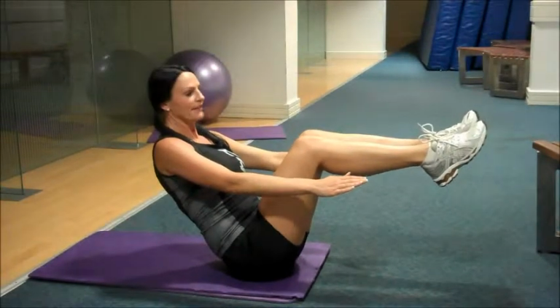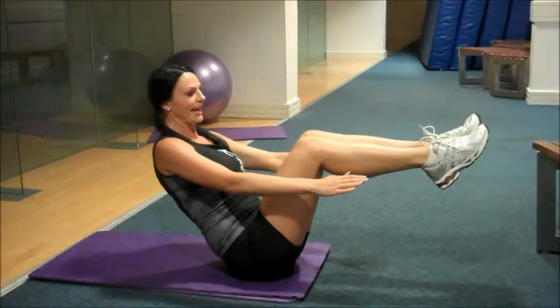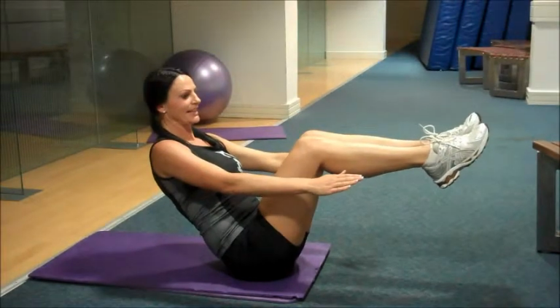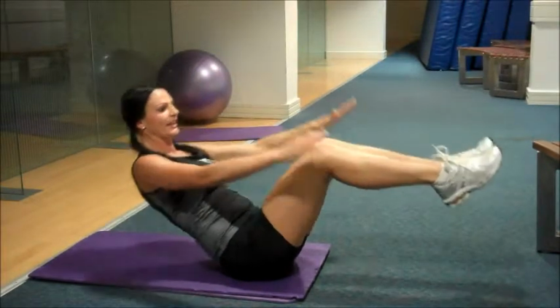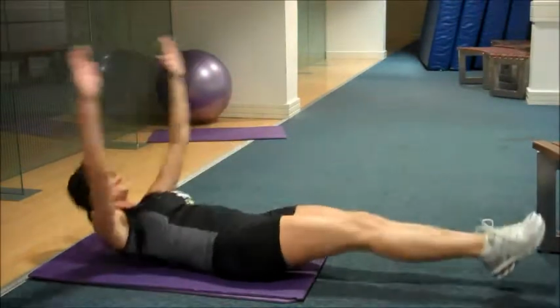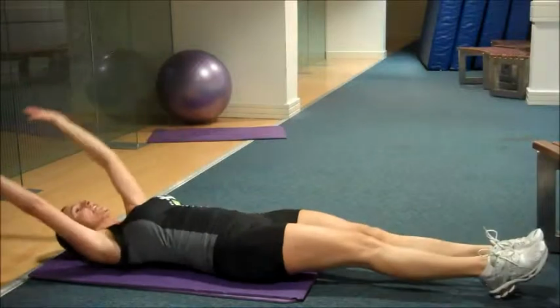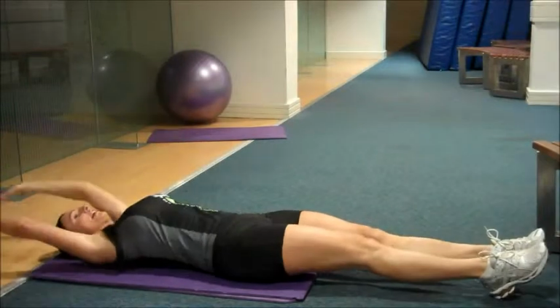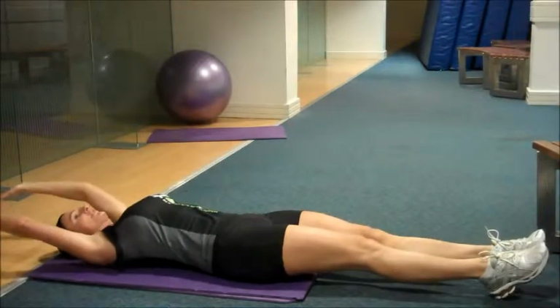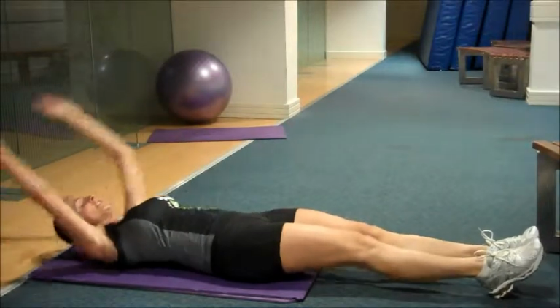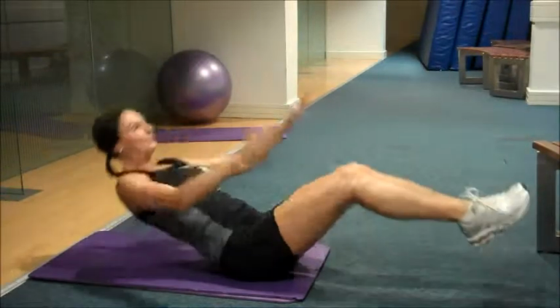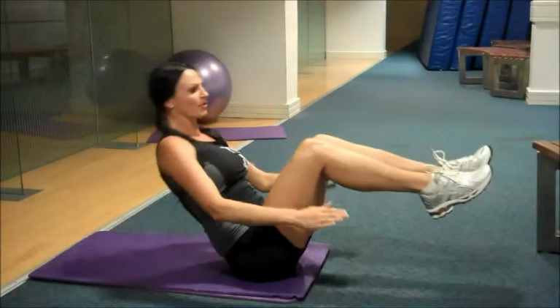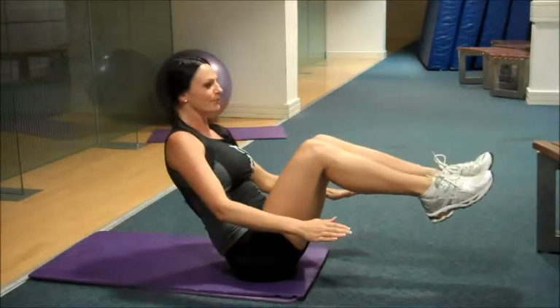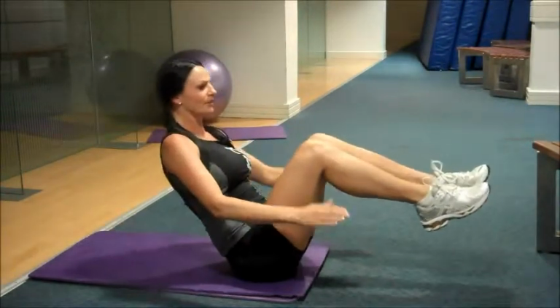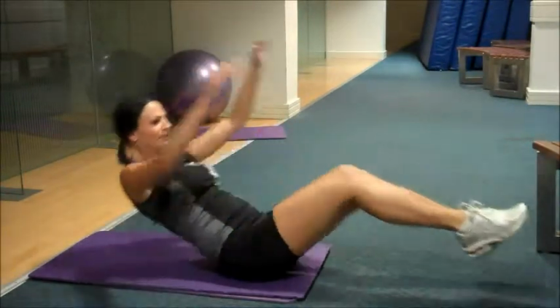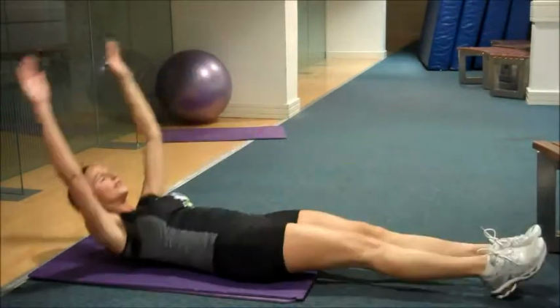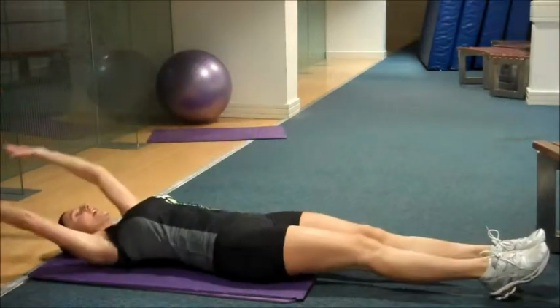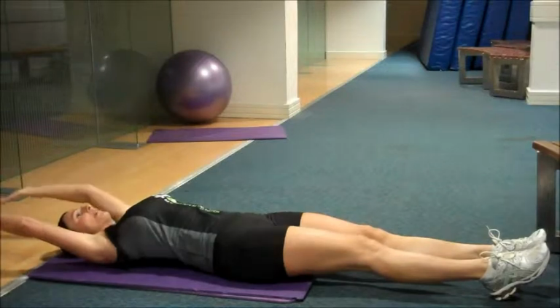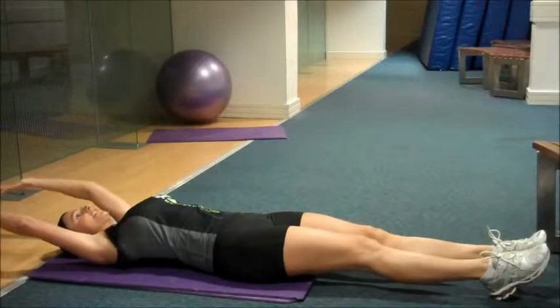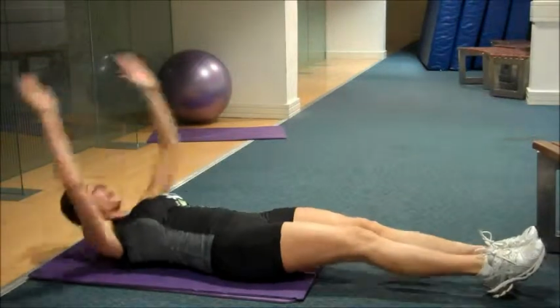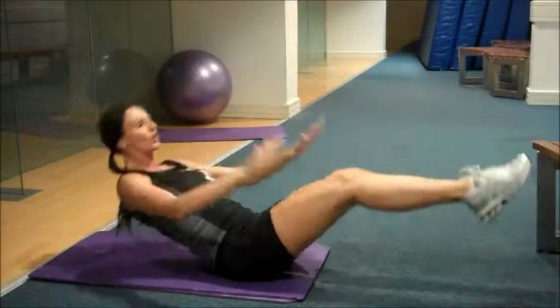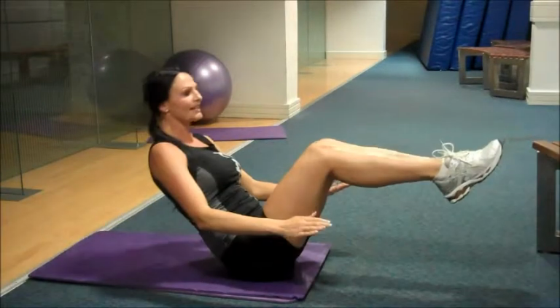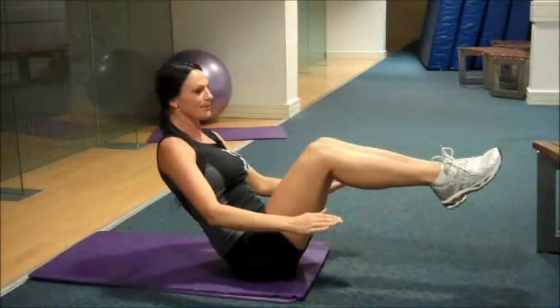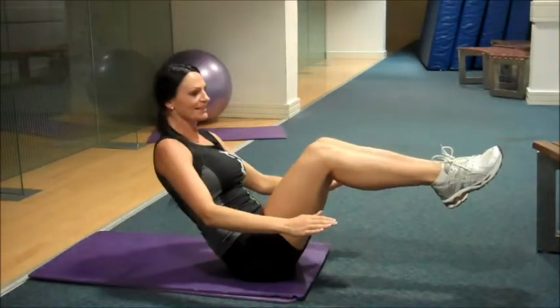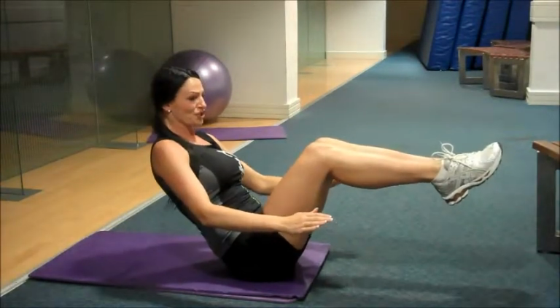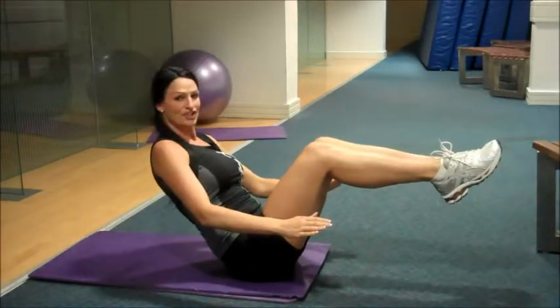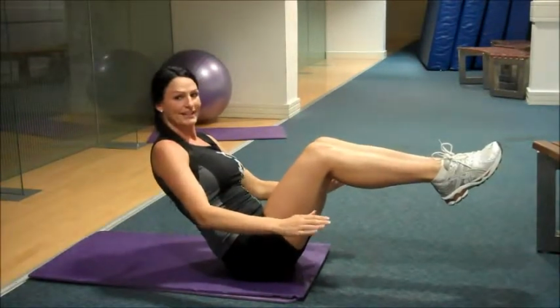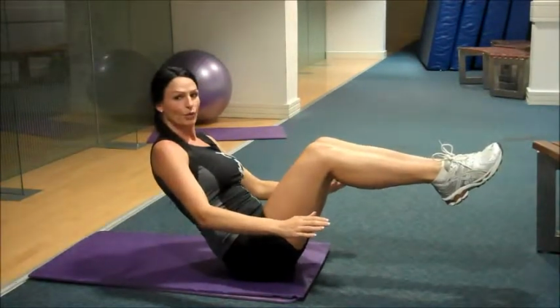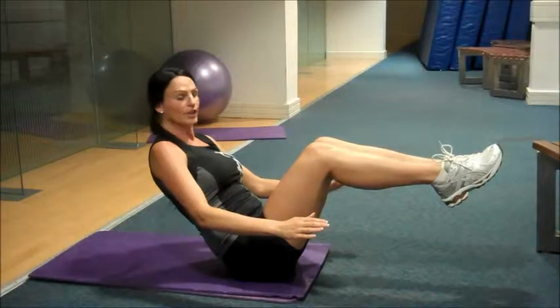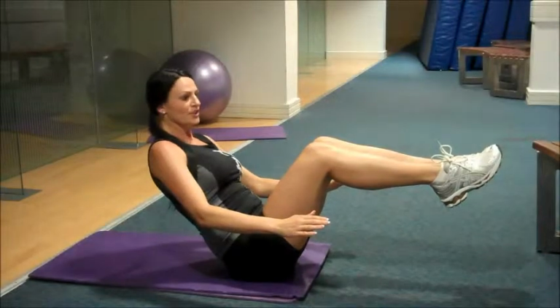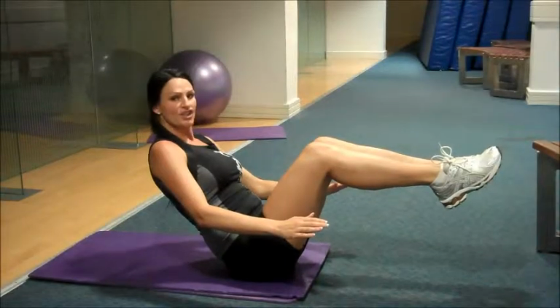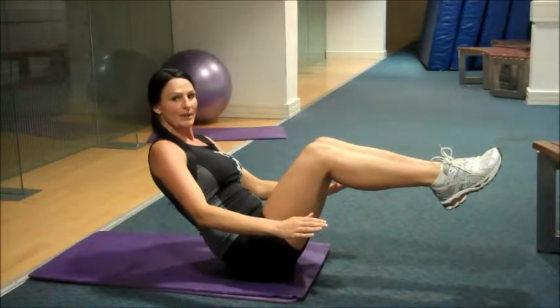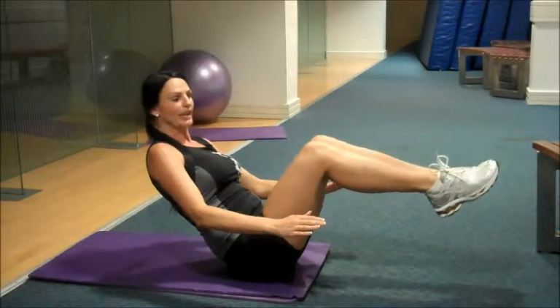Feet and arms together and lower back down. And bring your body up and lower back down. If you can hold it for a few seconds, it just challenges you that little bit more. I'm just going to show you a couple more now.